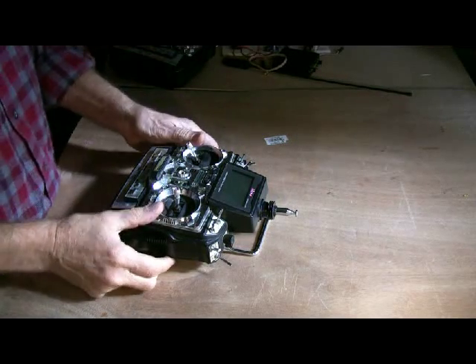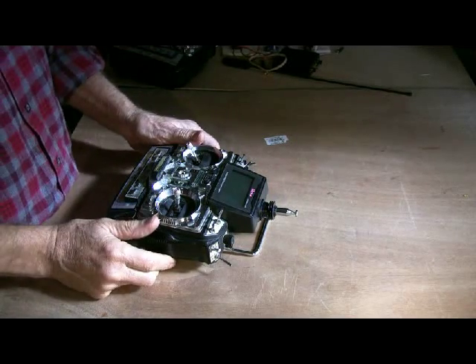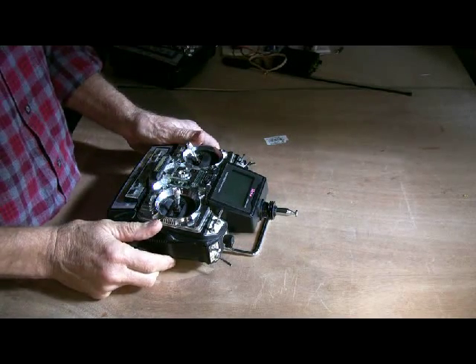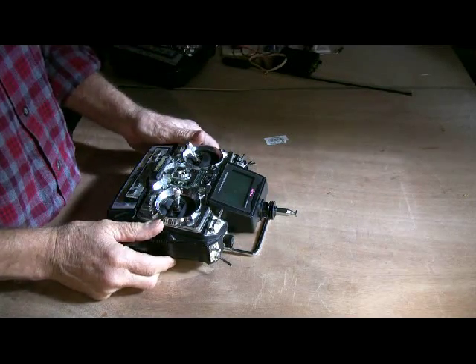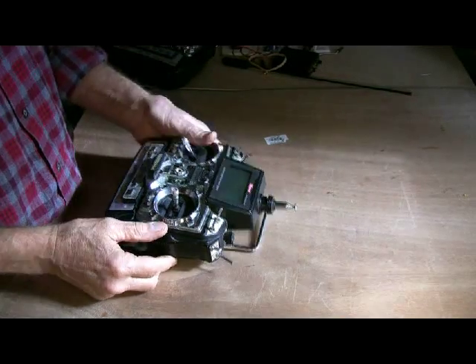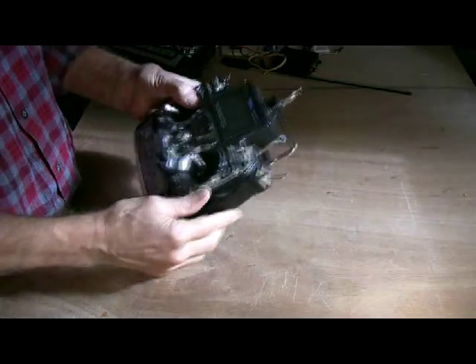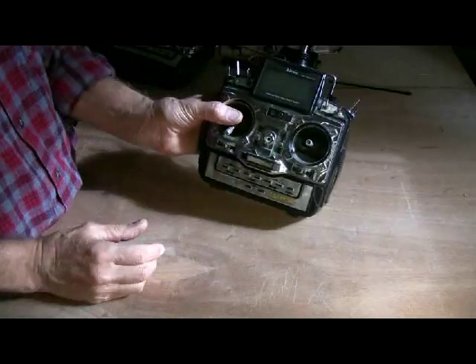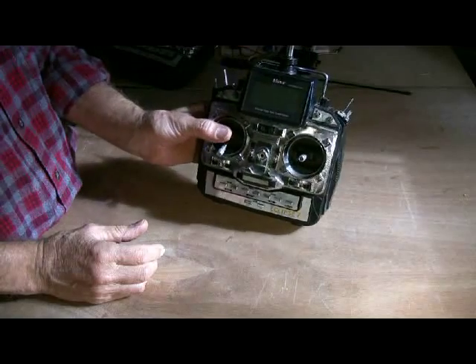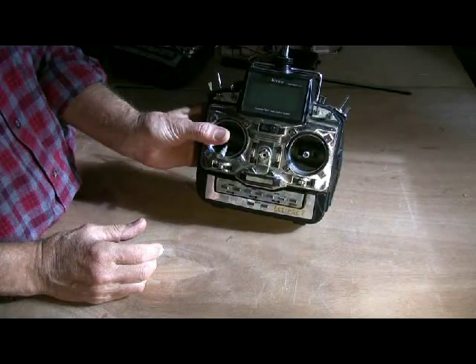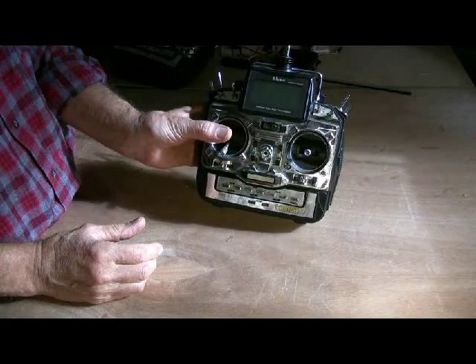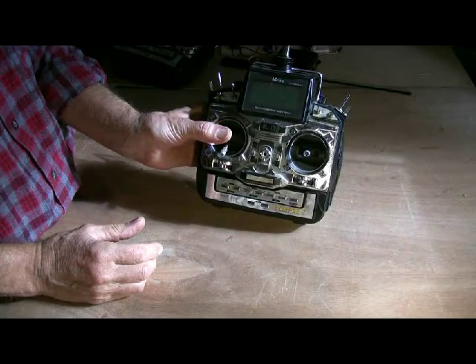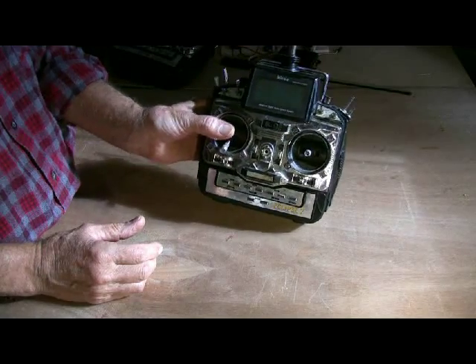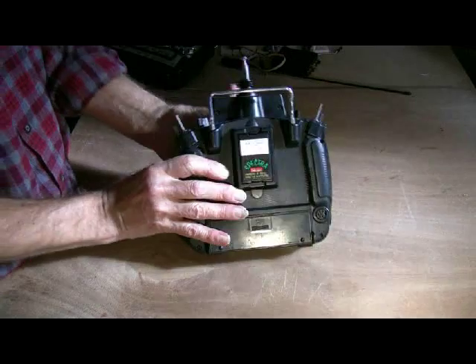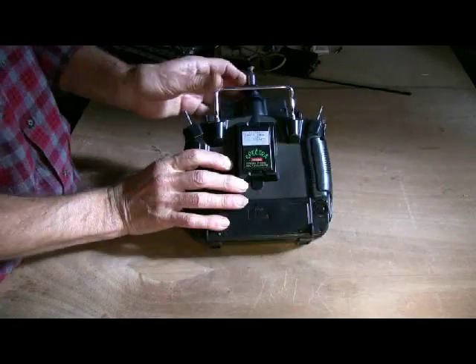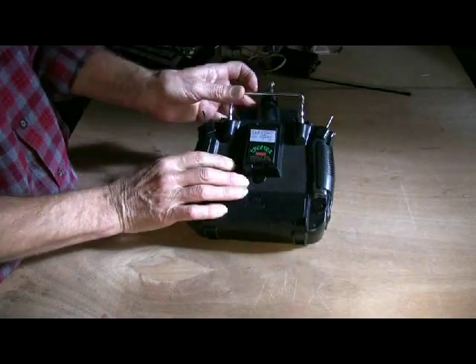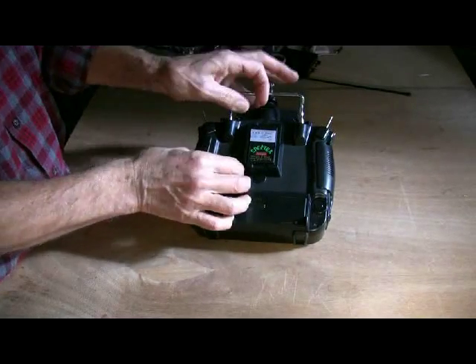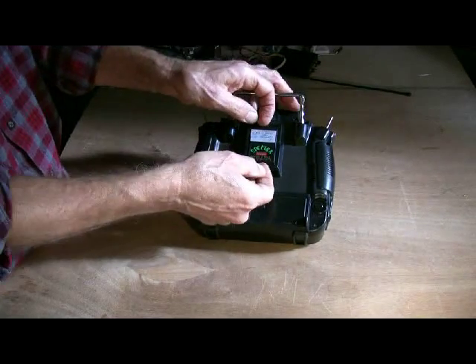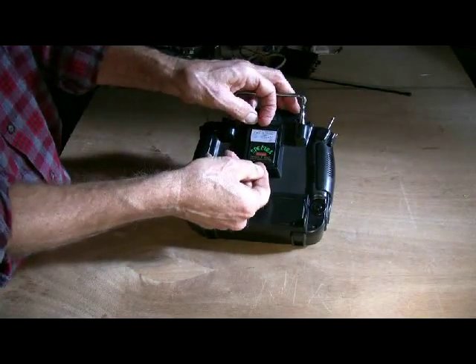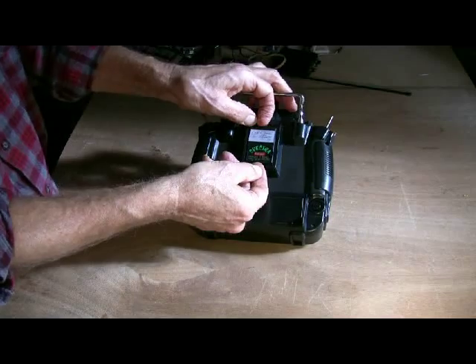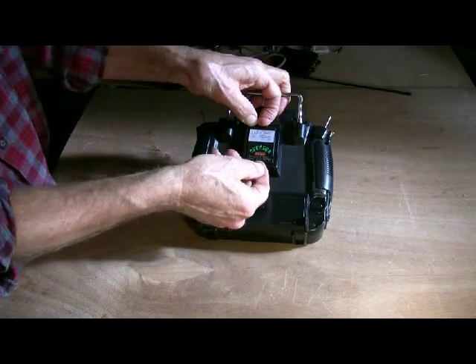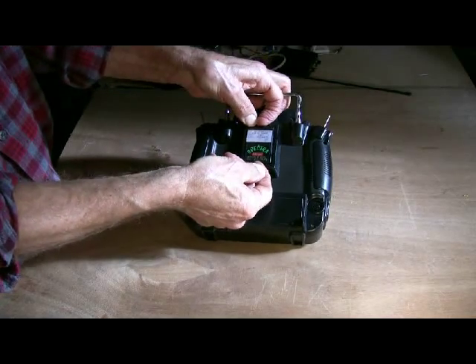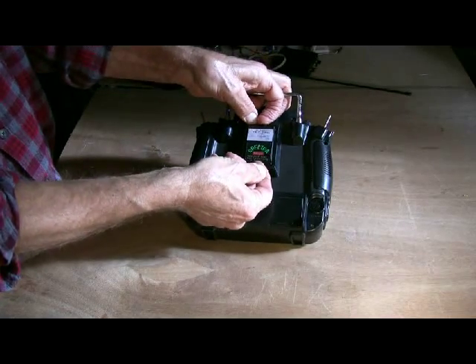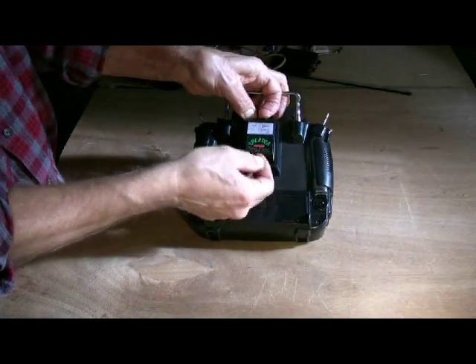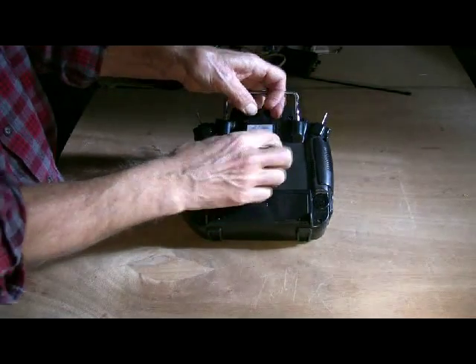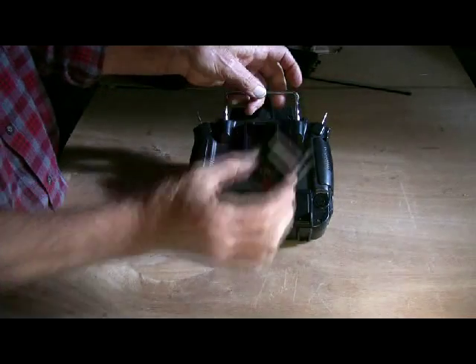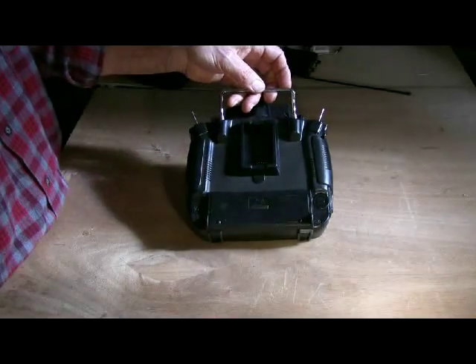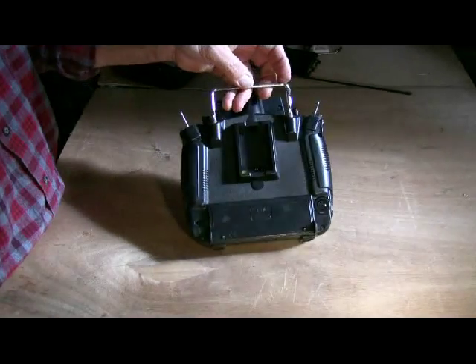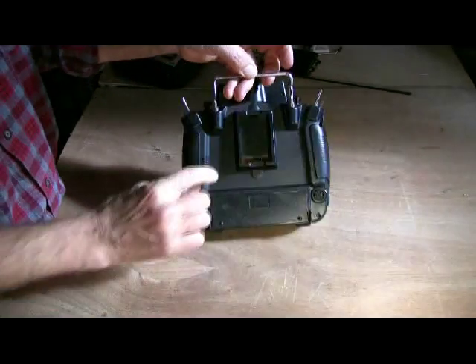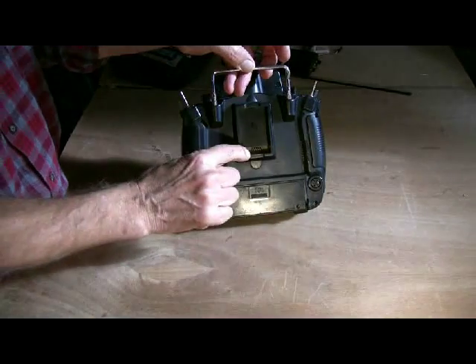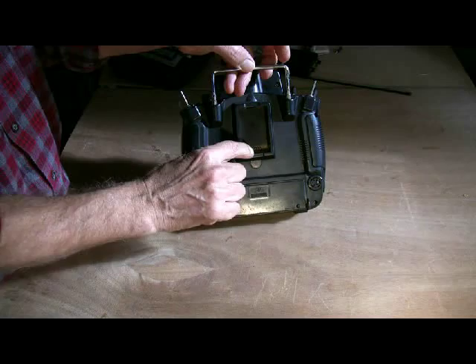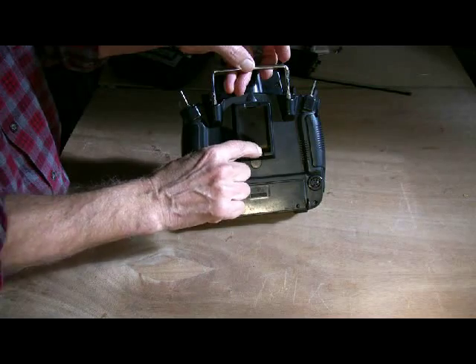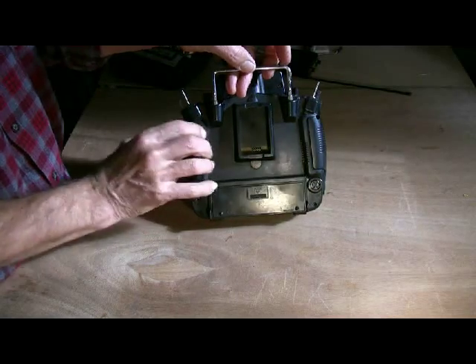Installing the Dragonlink on the Hitek Eclipse 7. Very simple. First you have to remove the spectra module — out it comes — revealing five pins.